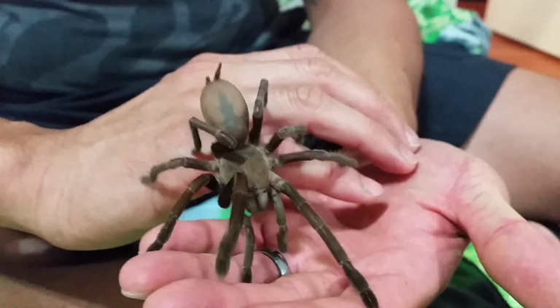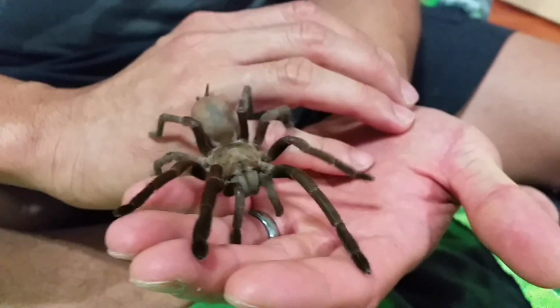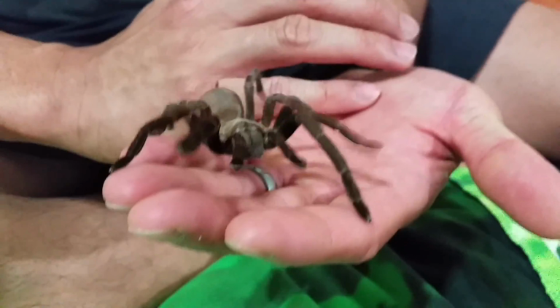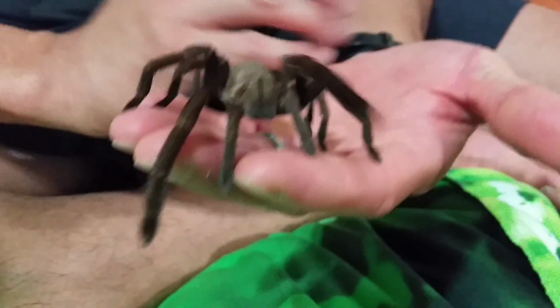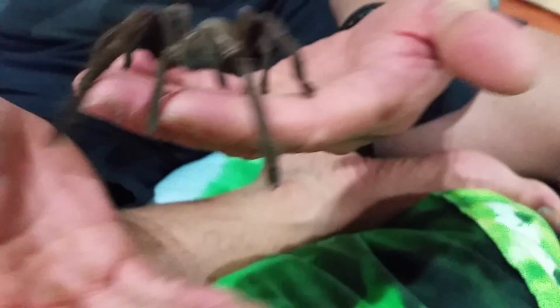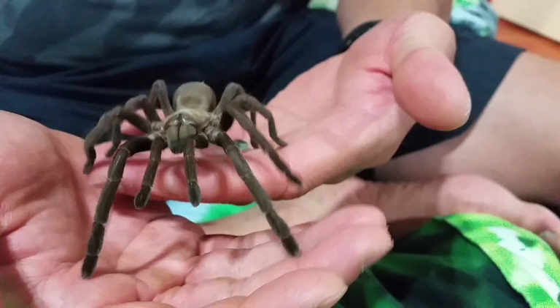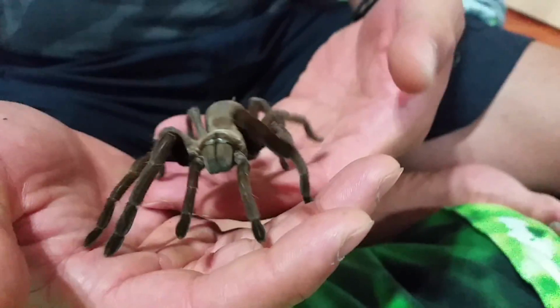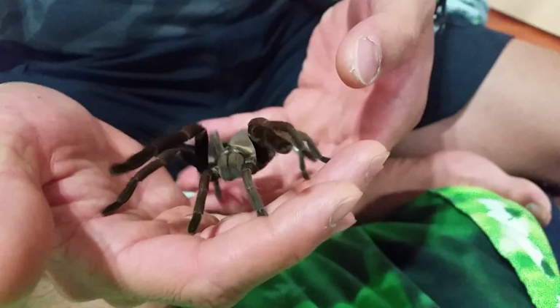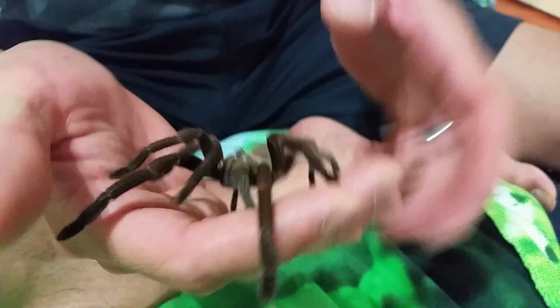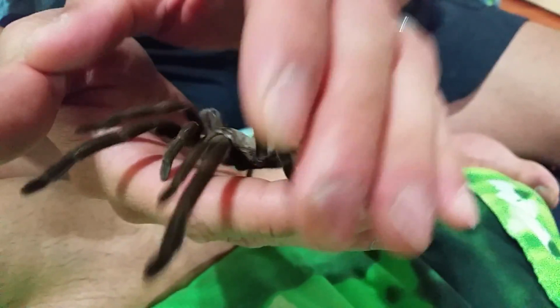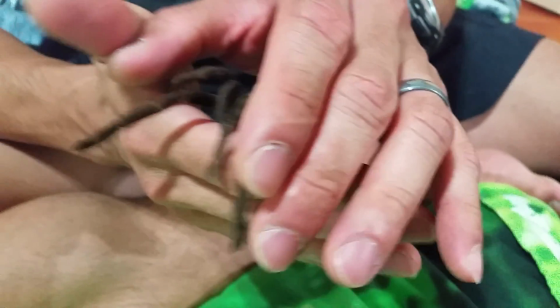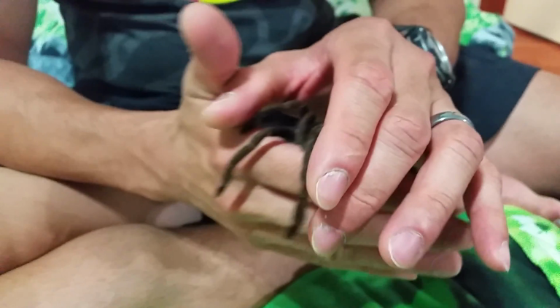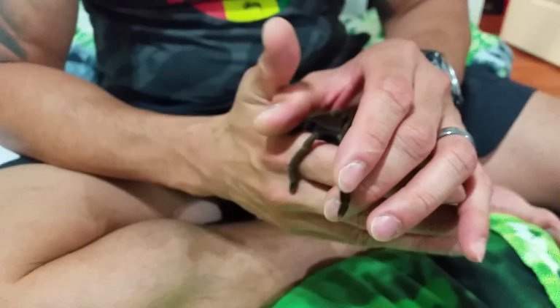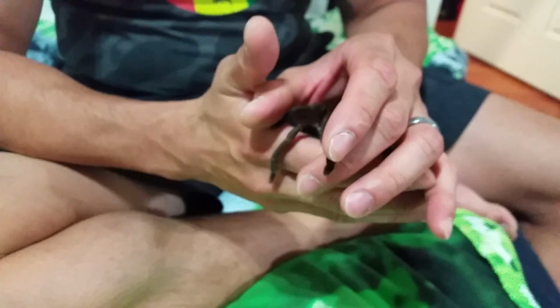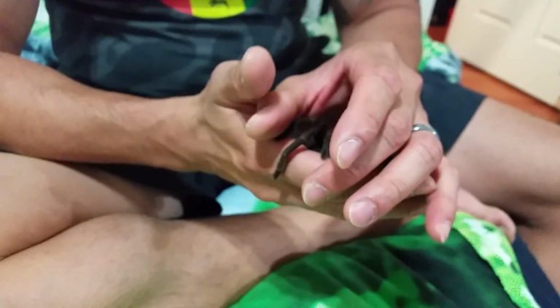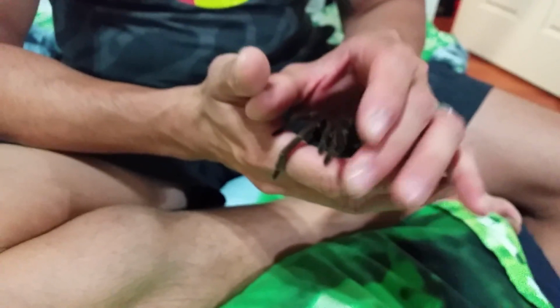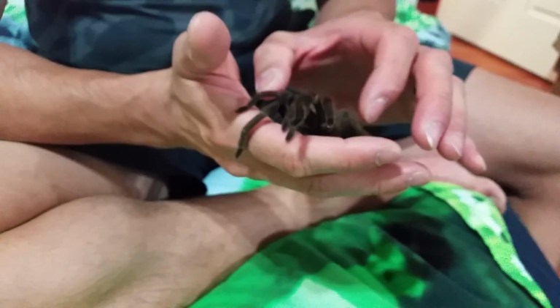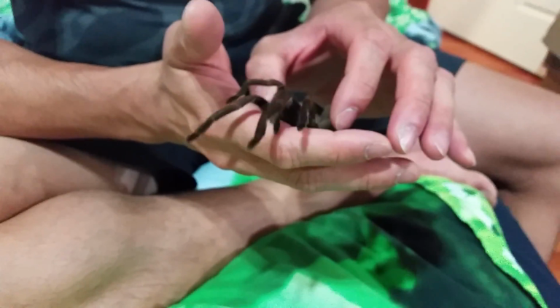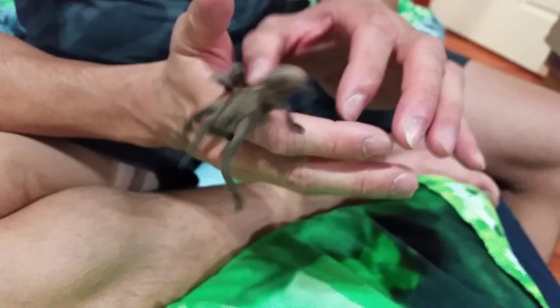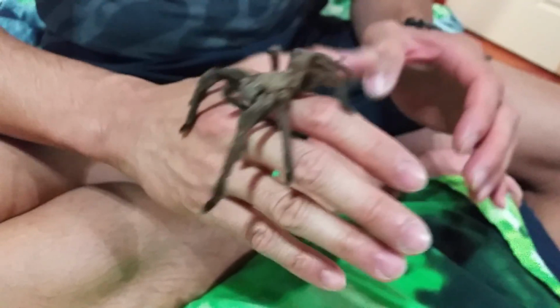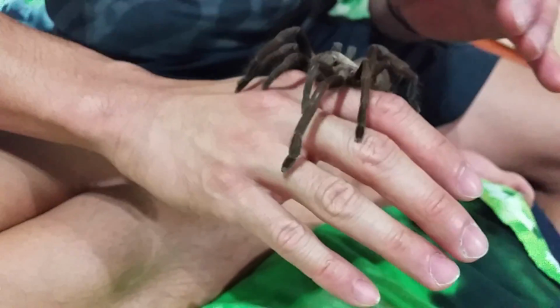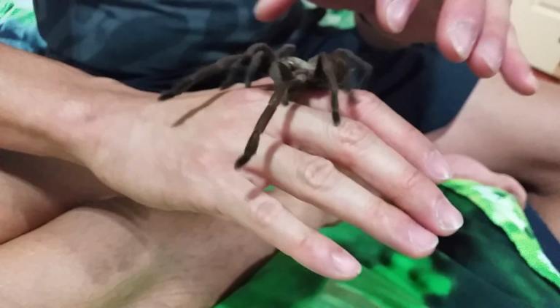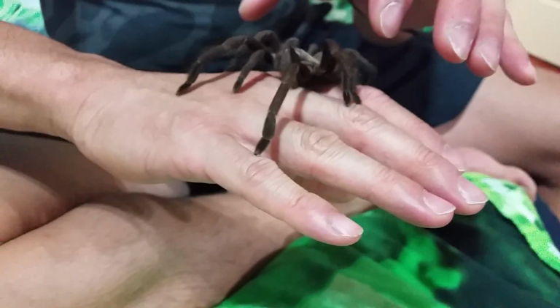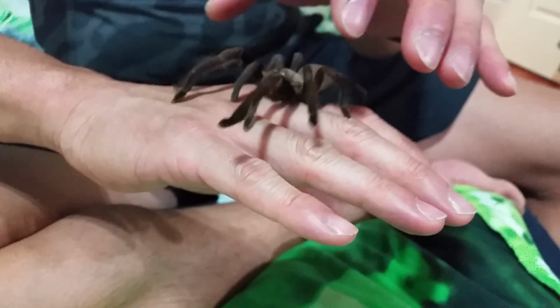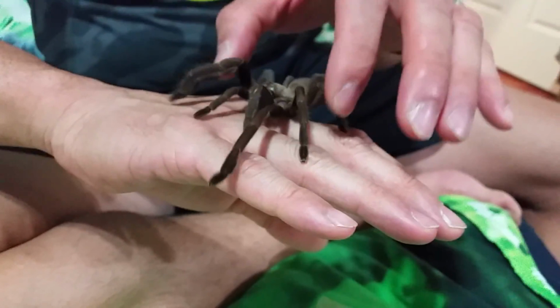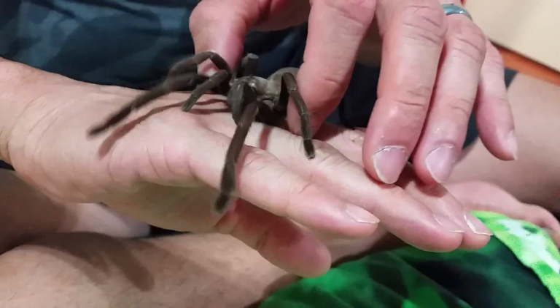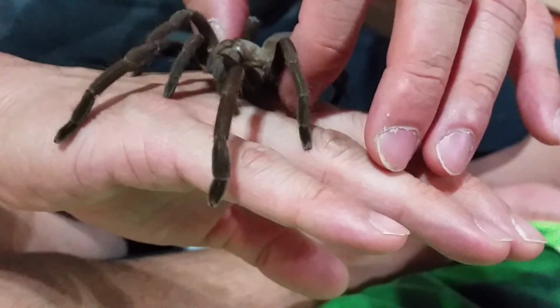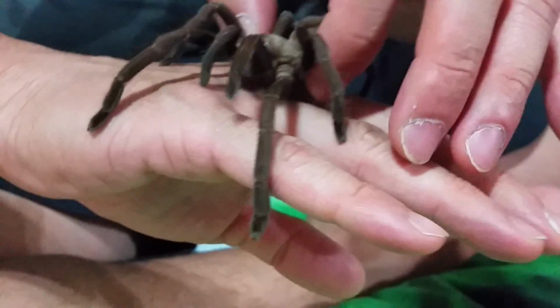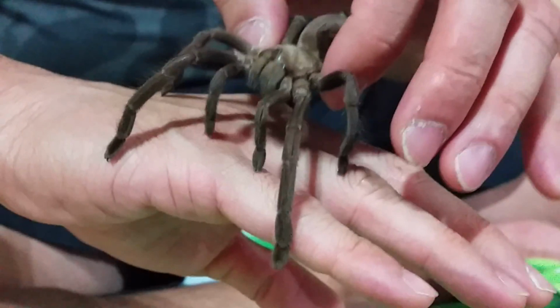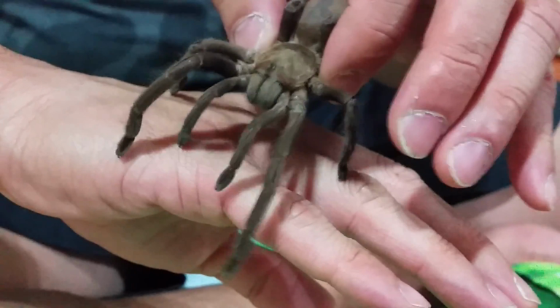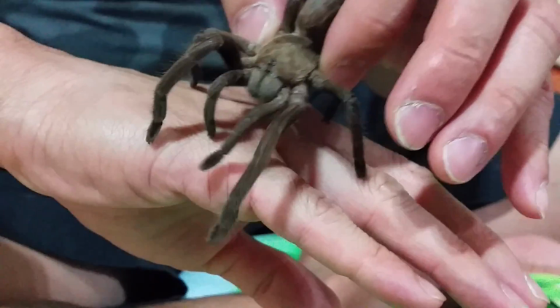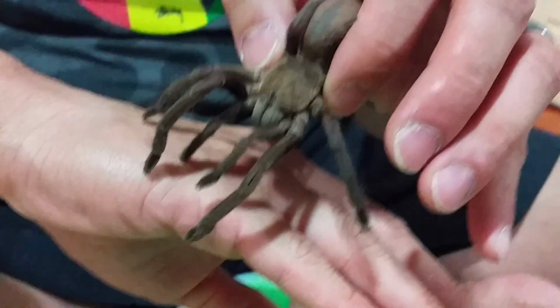This one's quite manageable. Can be a little bit jumpy I suppose. It just depends — I can grab her like this.